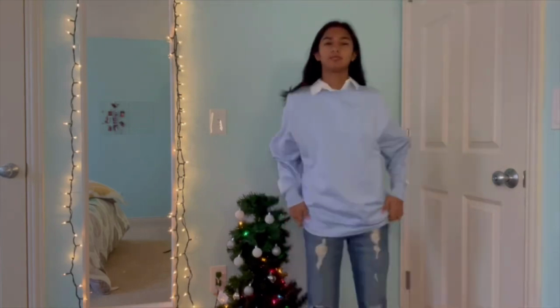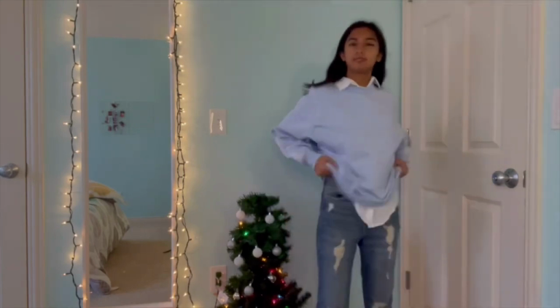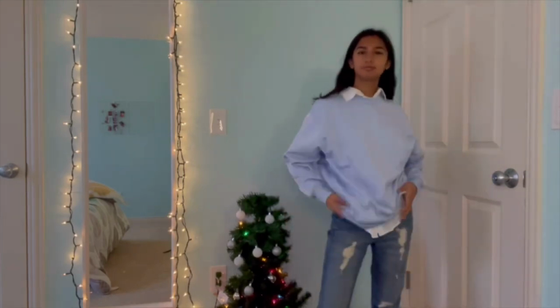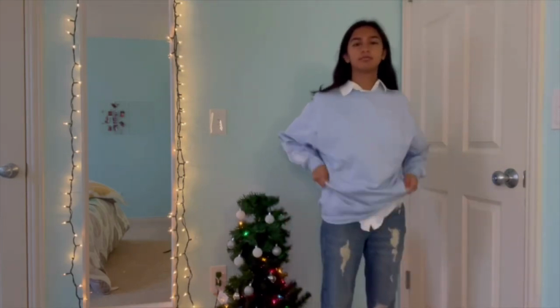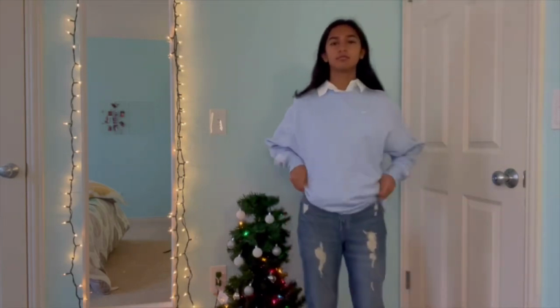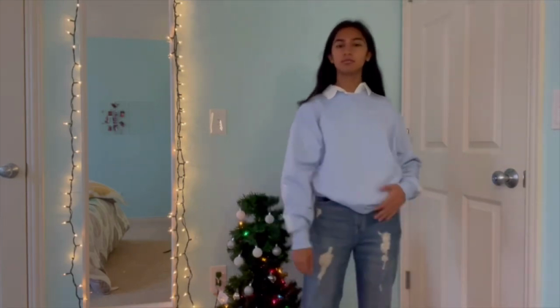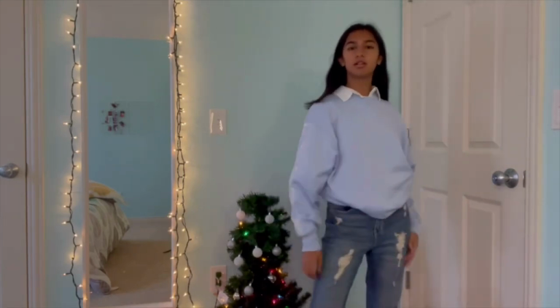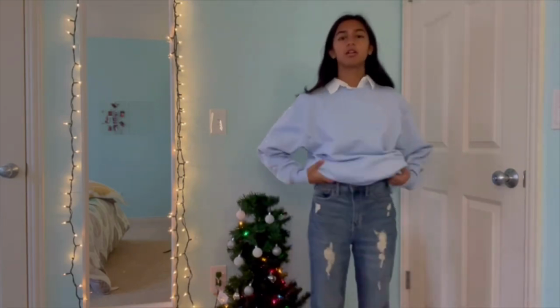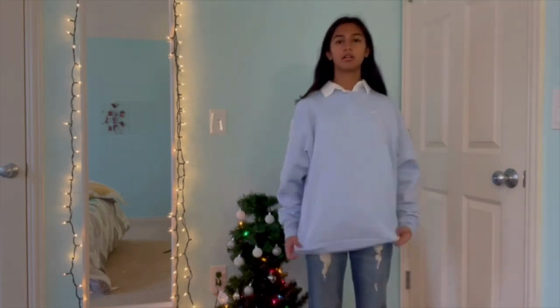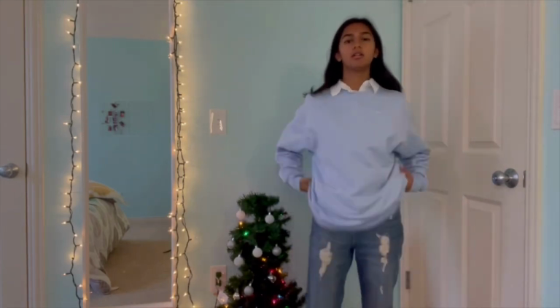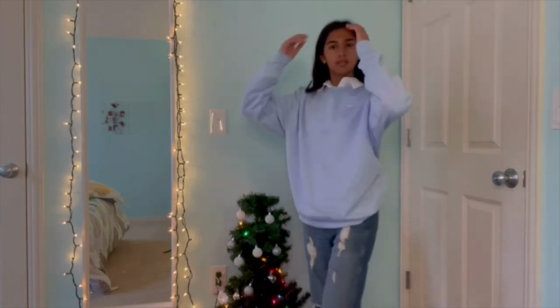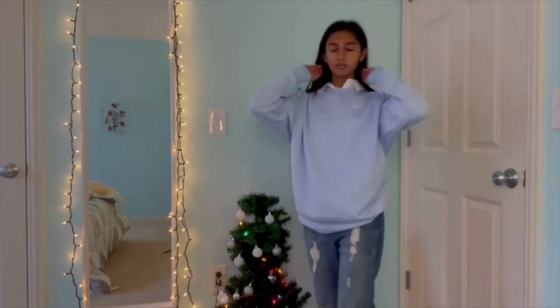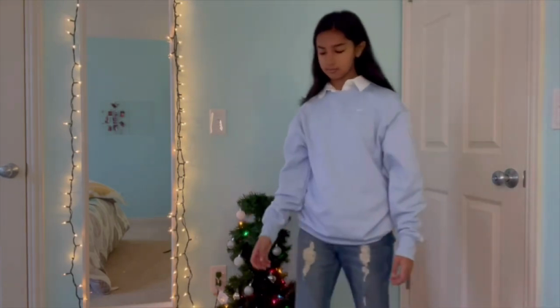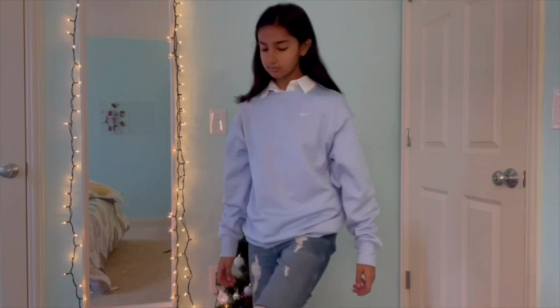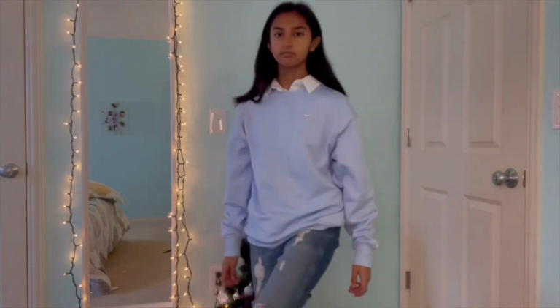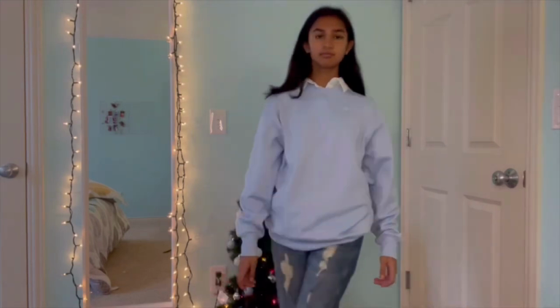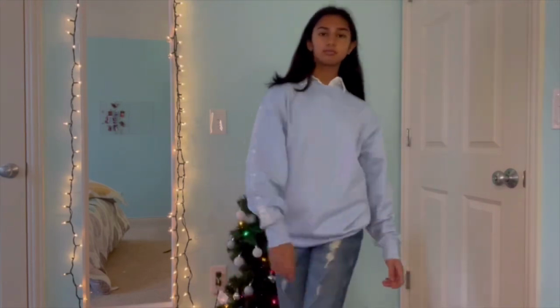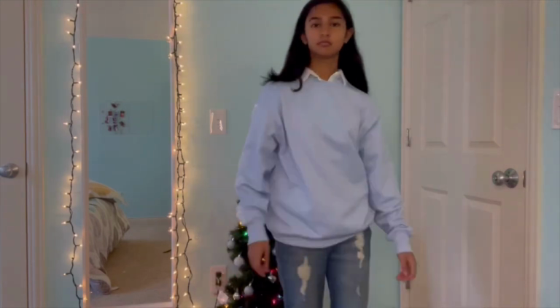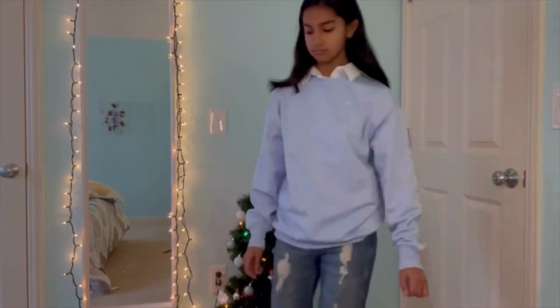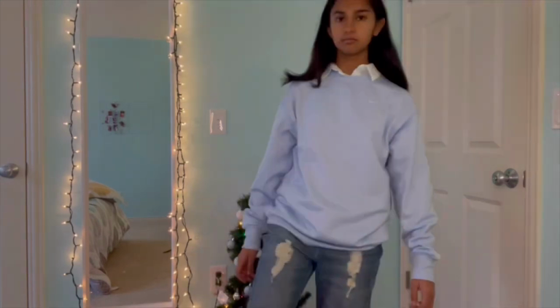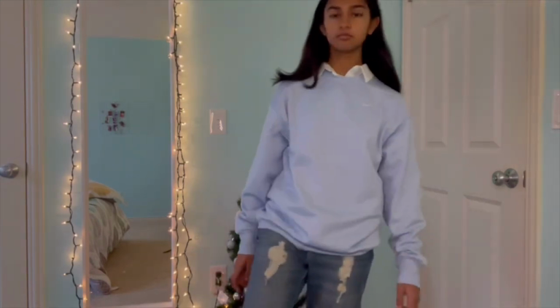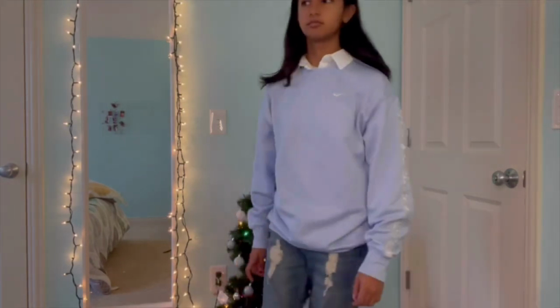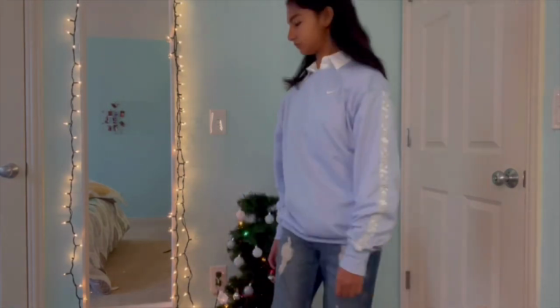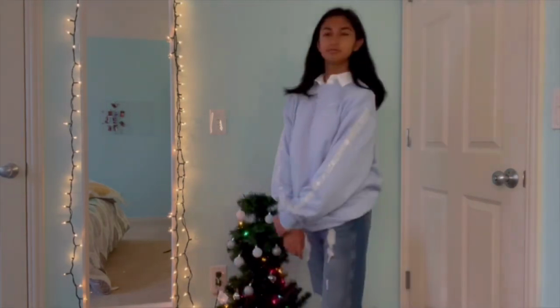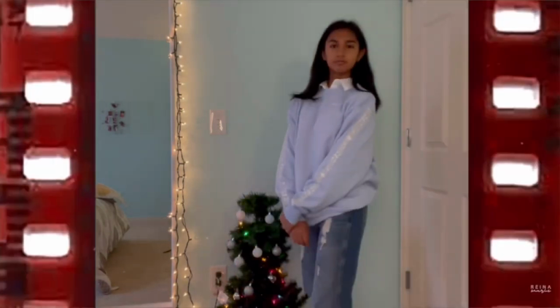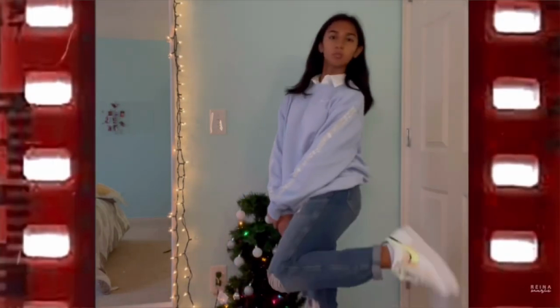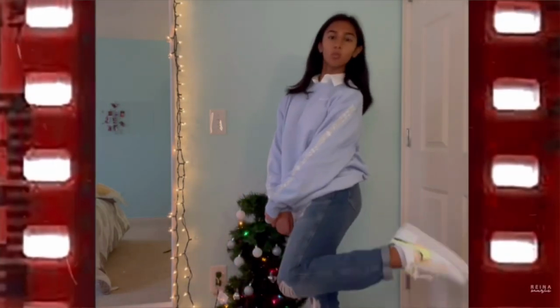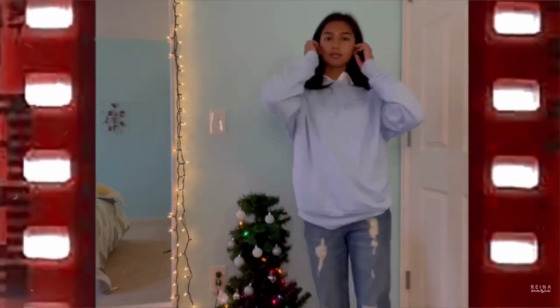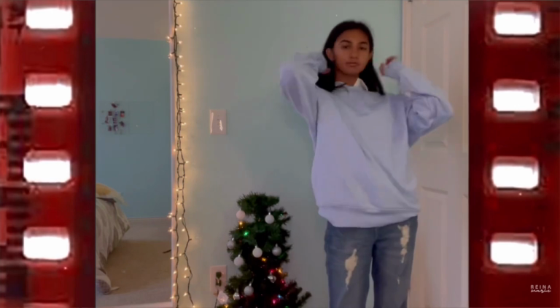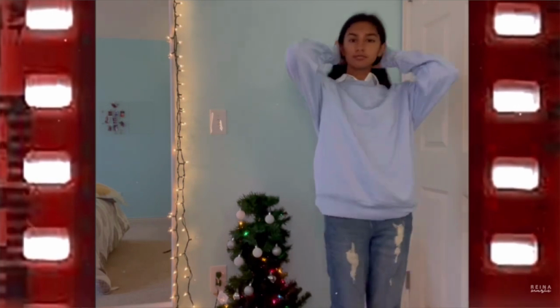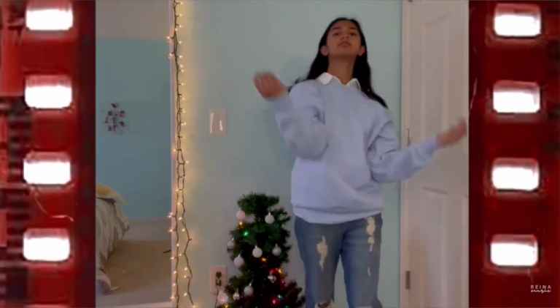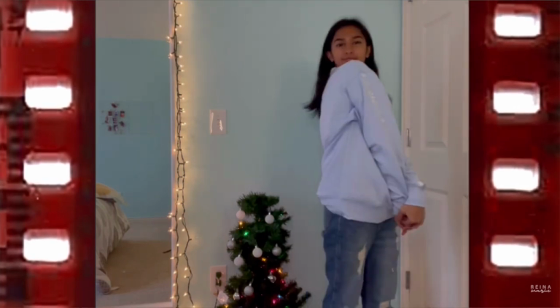I should have definitely buttoned up the top part of the collar, but it looks okay. This is the finished look — next time I'd add earrings but I forgot, so I'm just popping on my Air Force Ones. It would have looked better with some silver hoops.